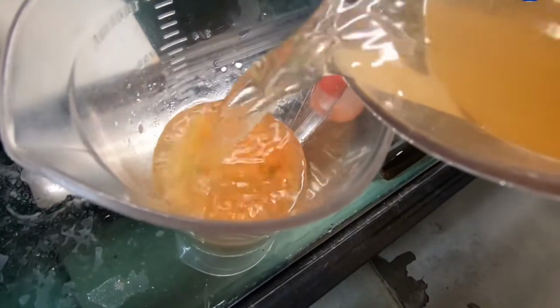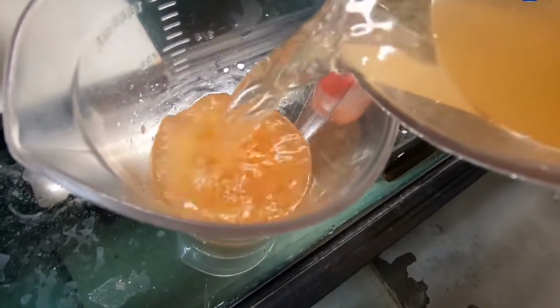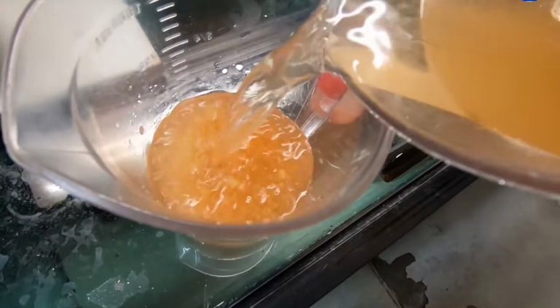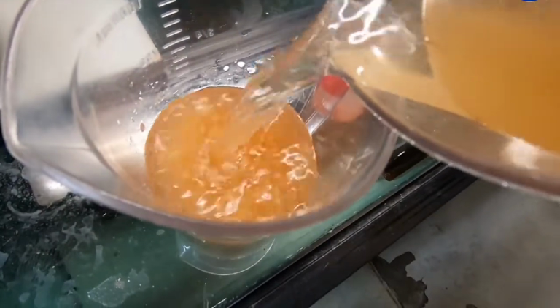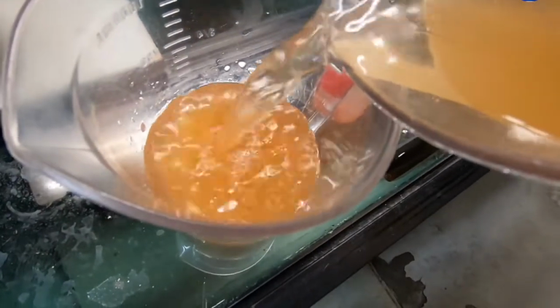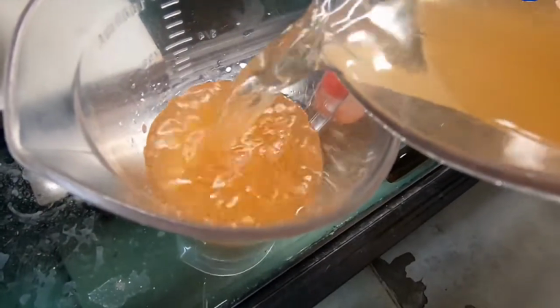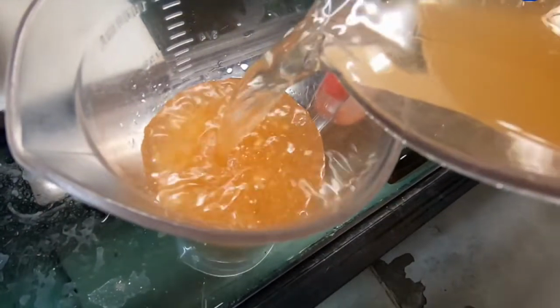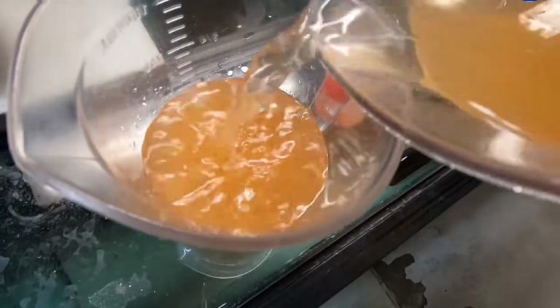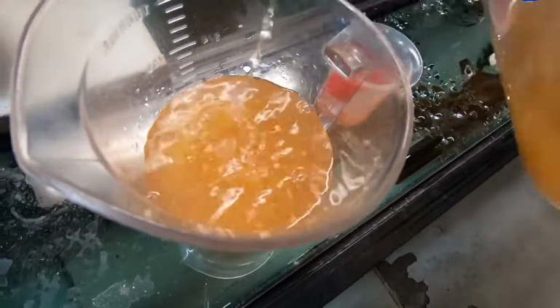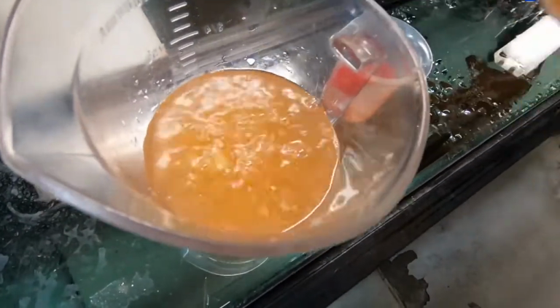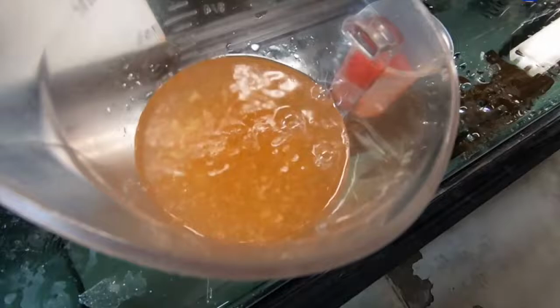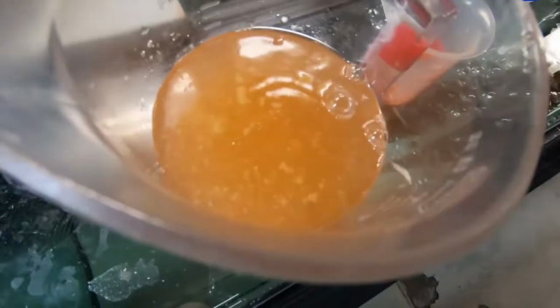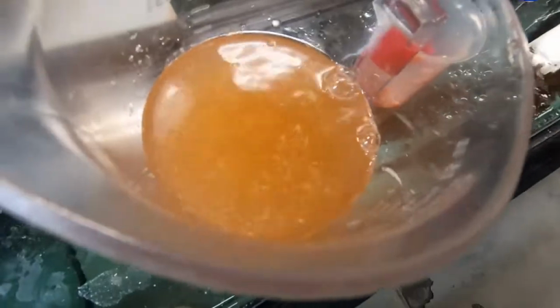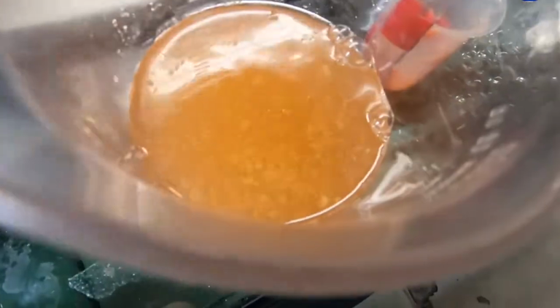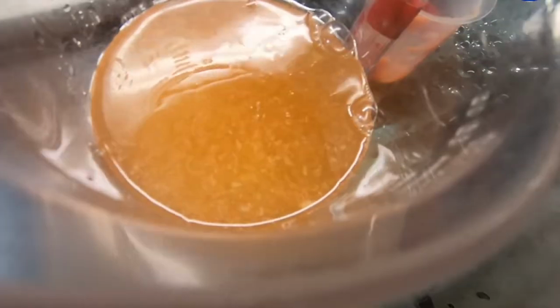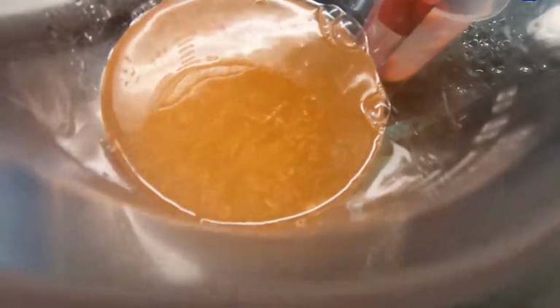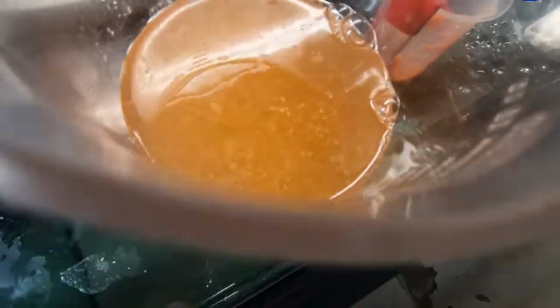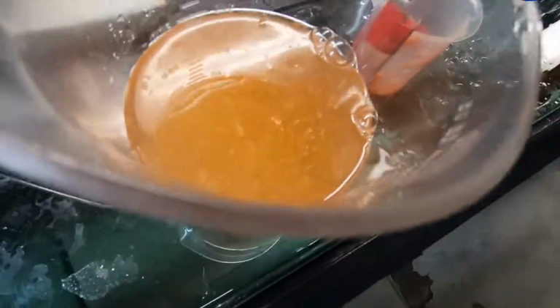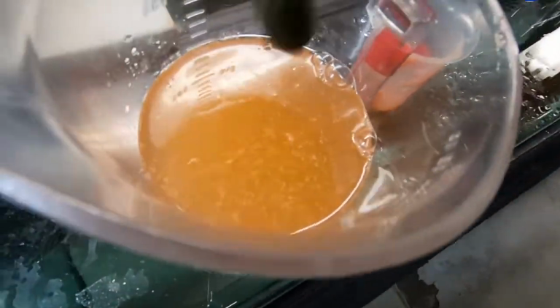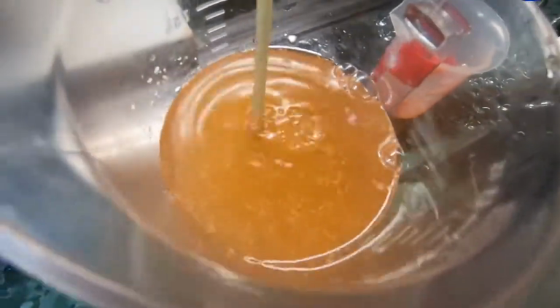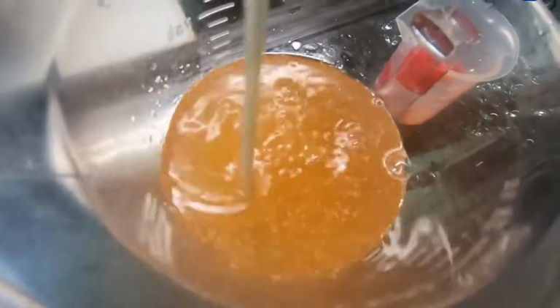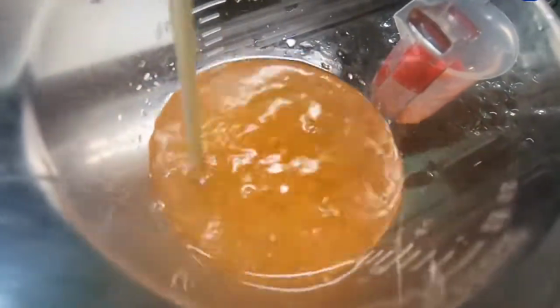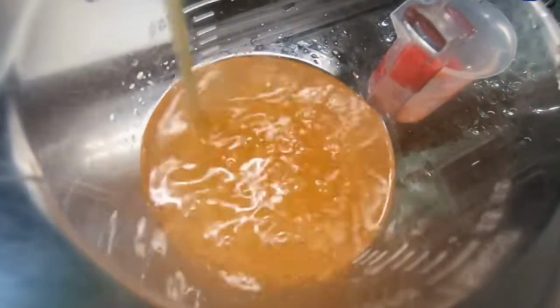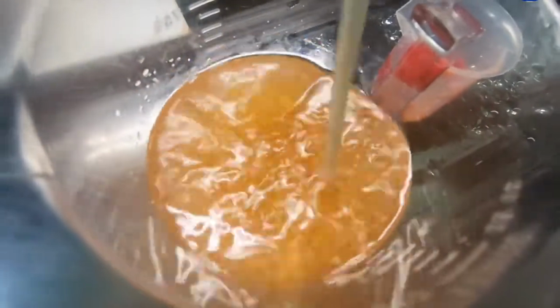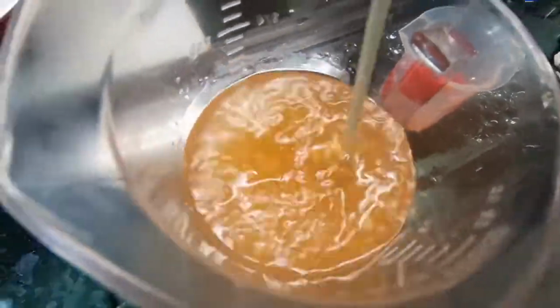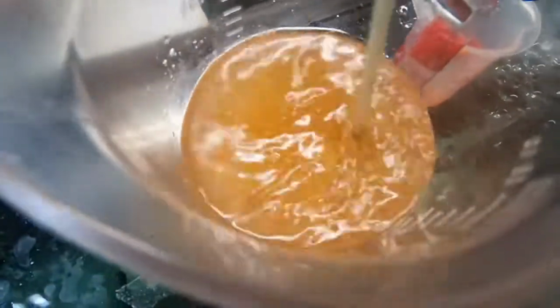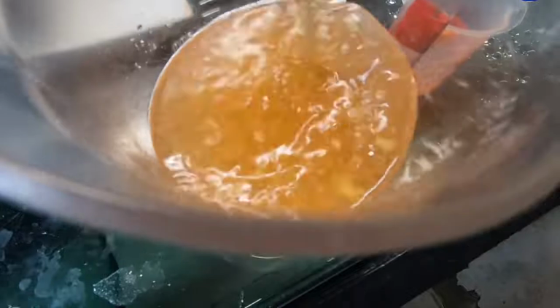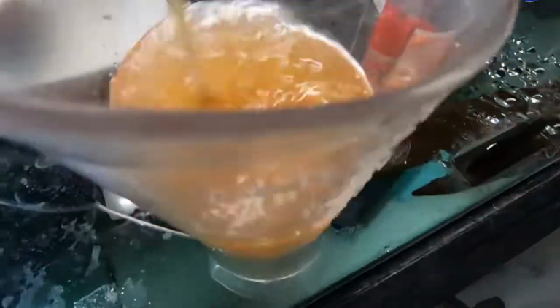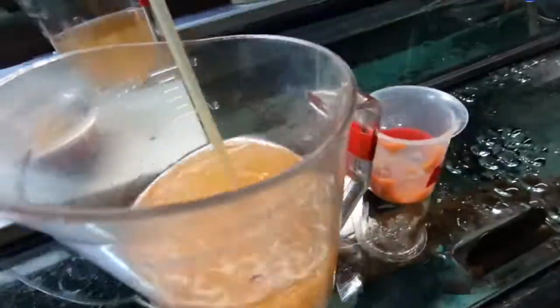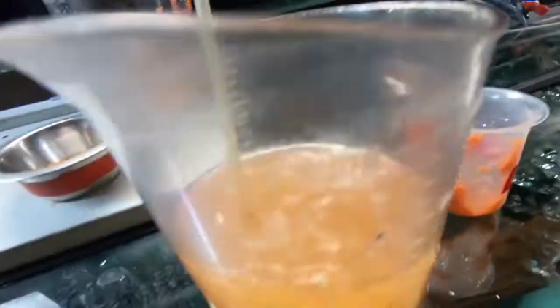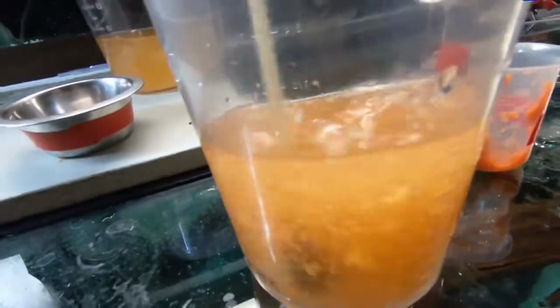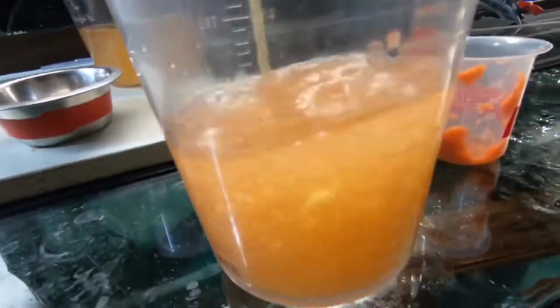To top things off, another healthy pour of baby brine shrimp, followed by vigorous stirring to even out the slurry. Notice the deep orange color which indicates a perfectly prepared slurry.